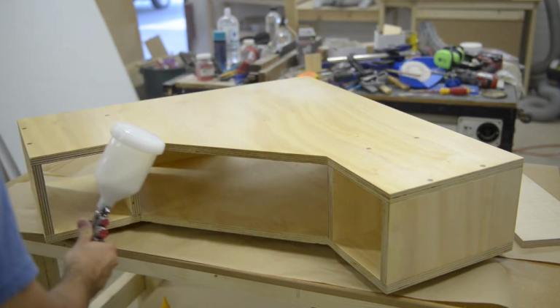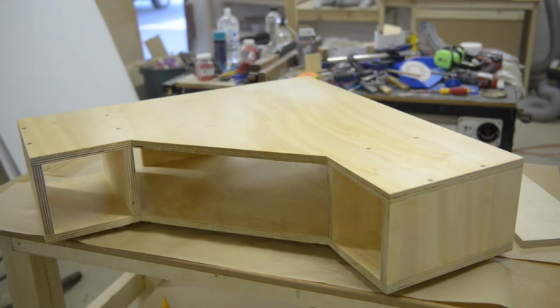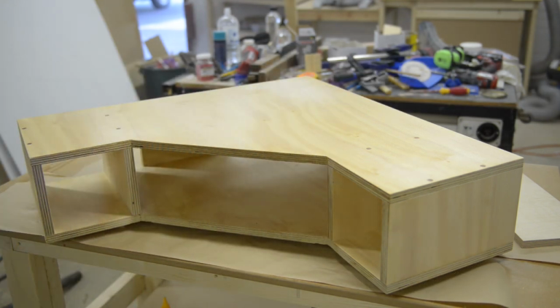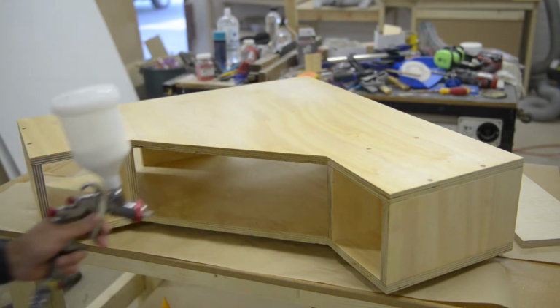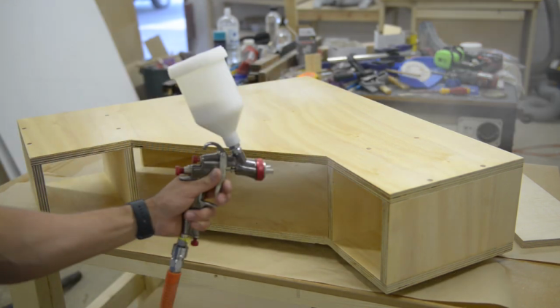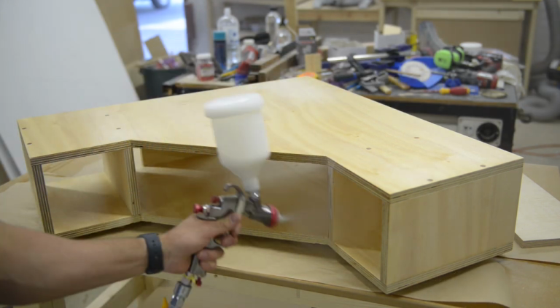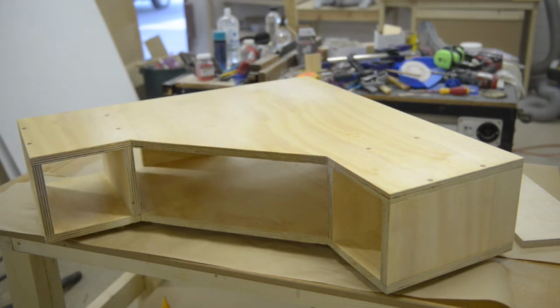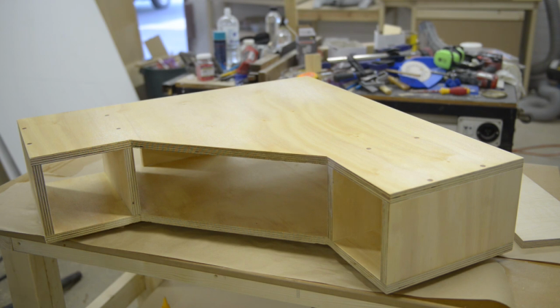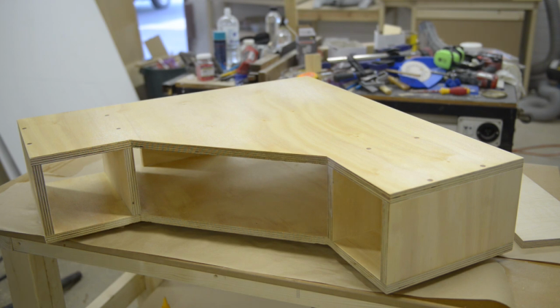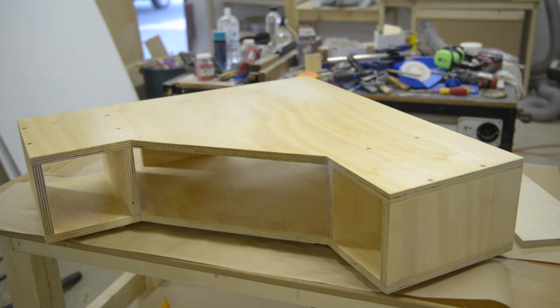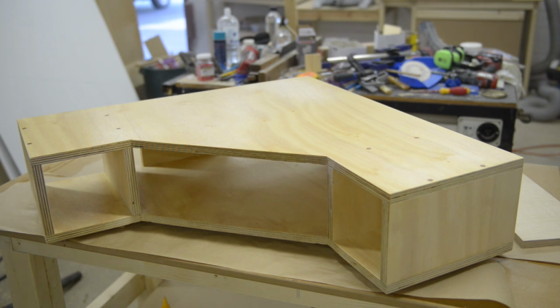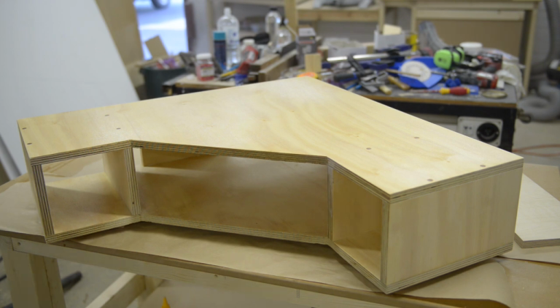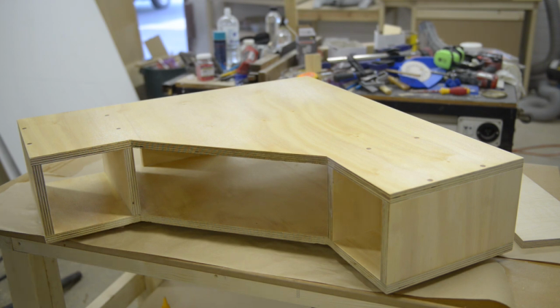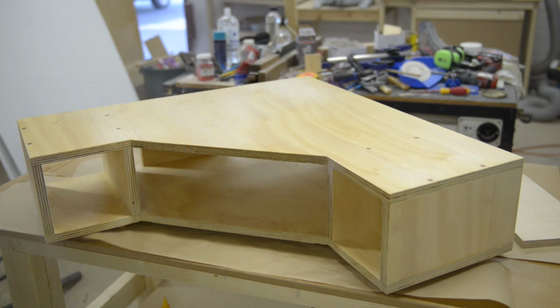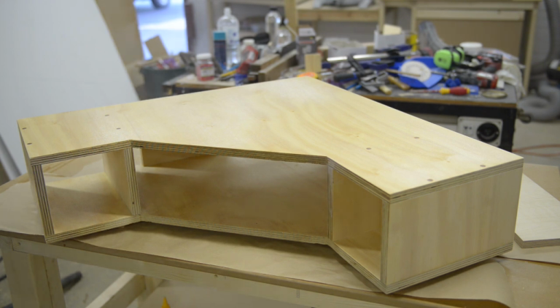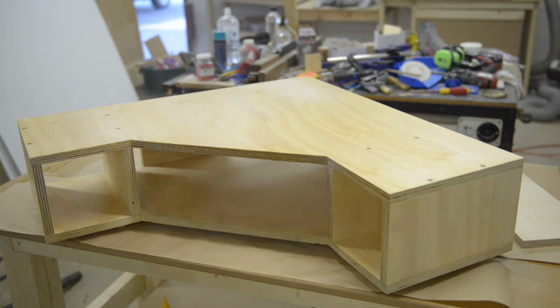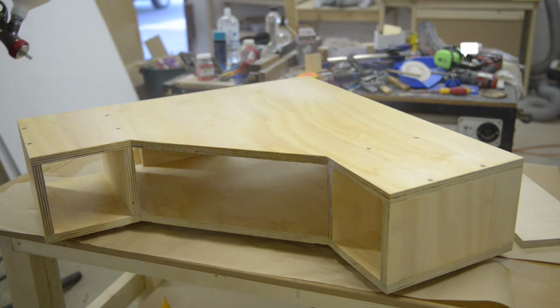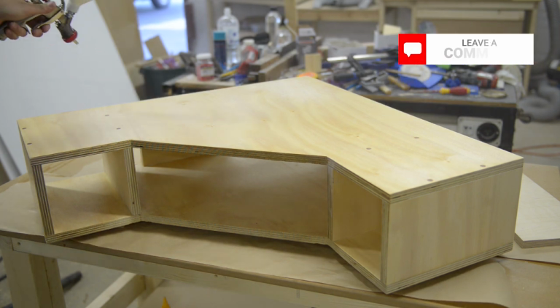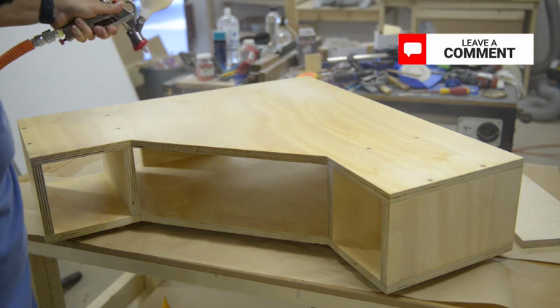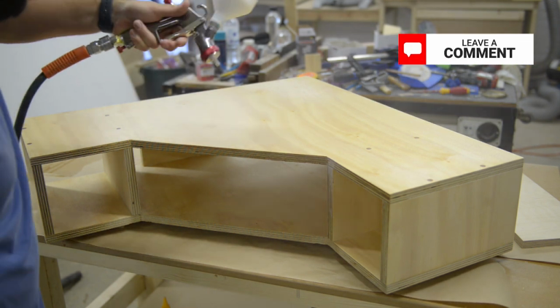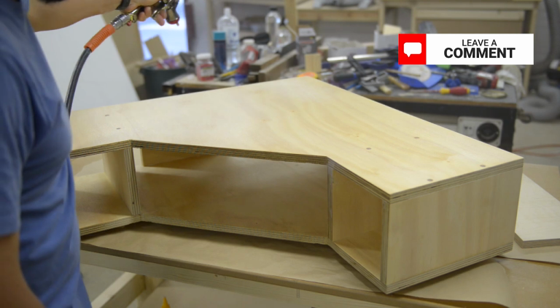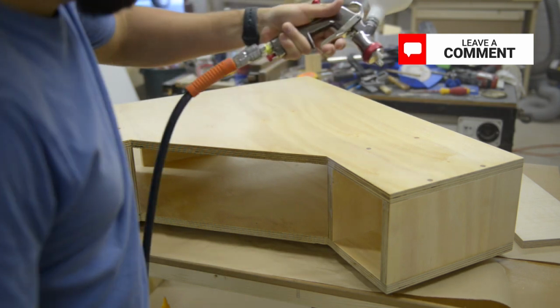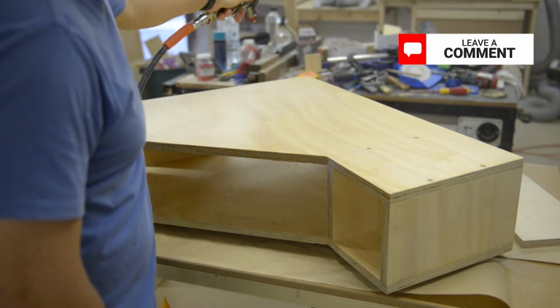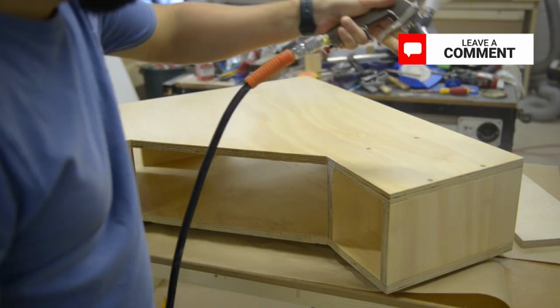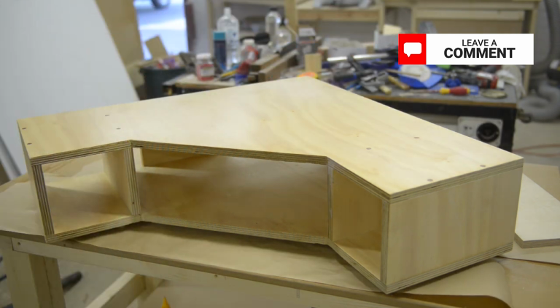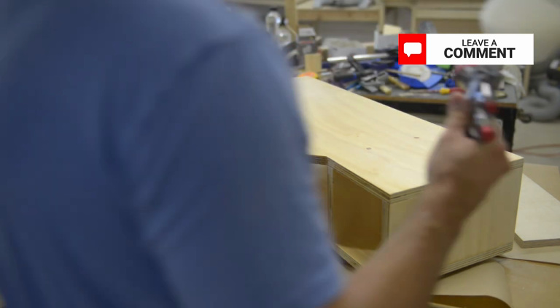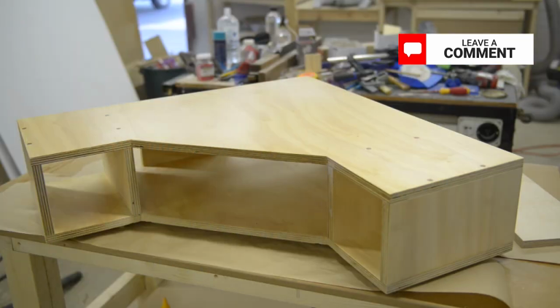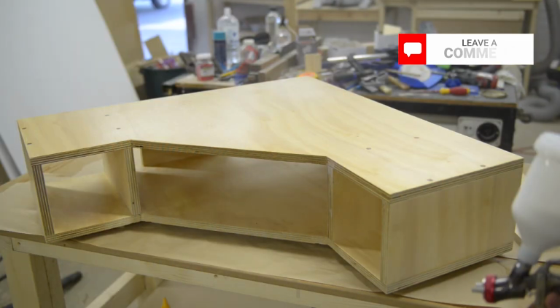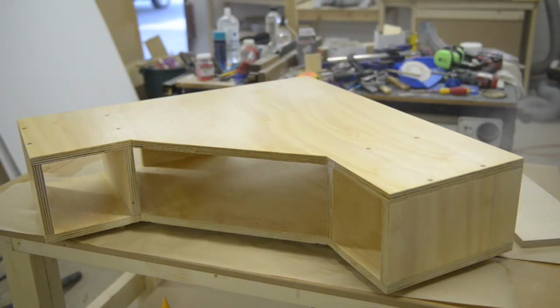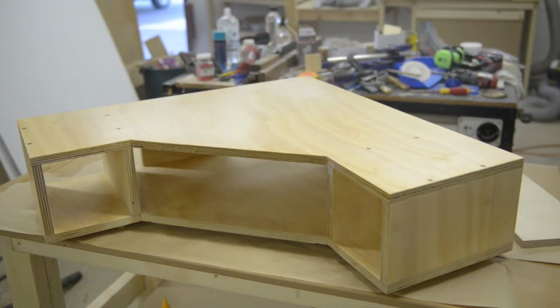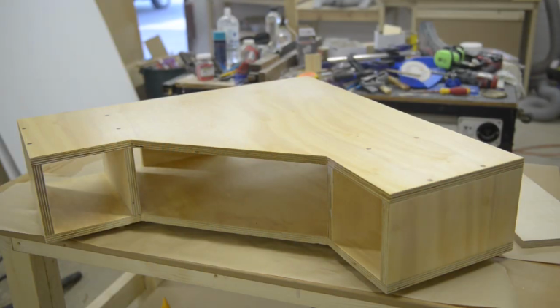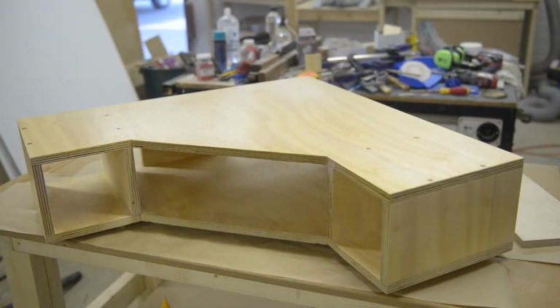All you have to do is mix up about 90% finish and 10% water. You might have to play around with the ratios depending on what brand you use. The HVLP spray gun I have is about $25 and it works perfectly for what I need.